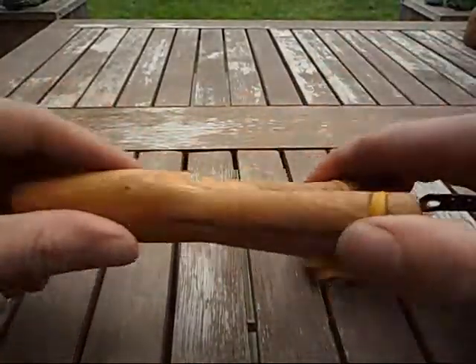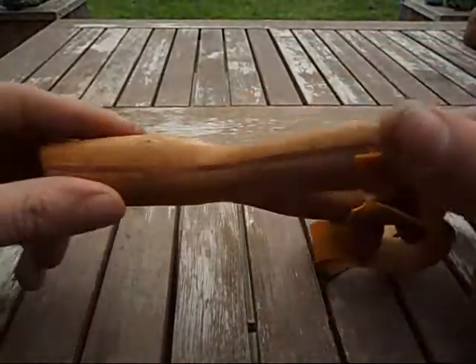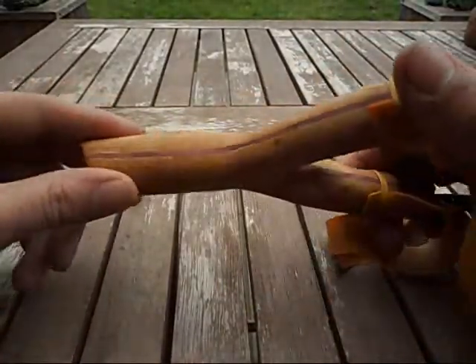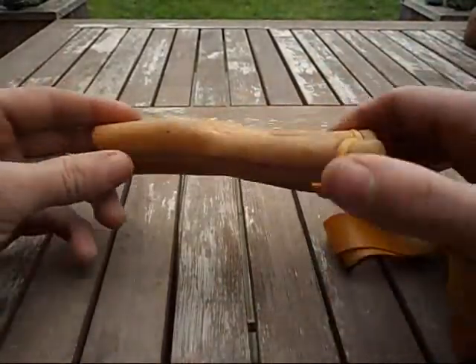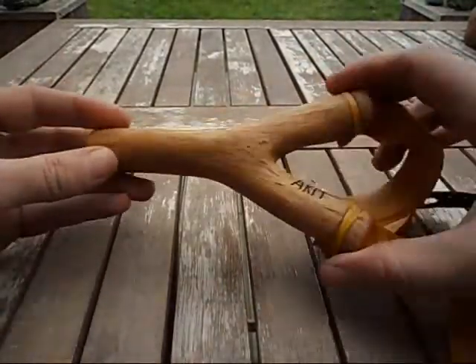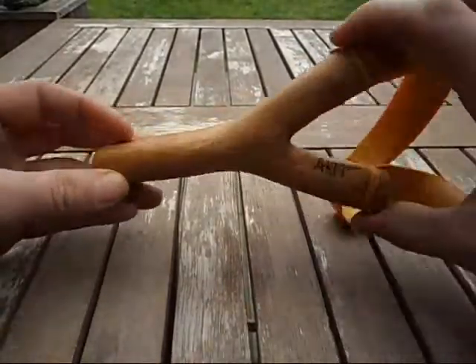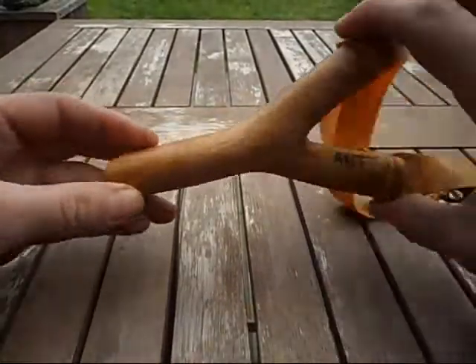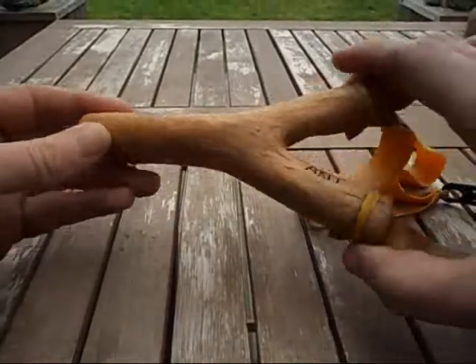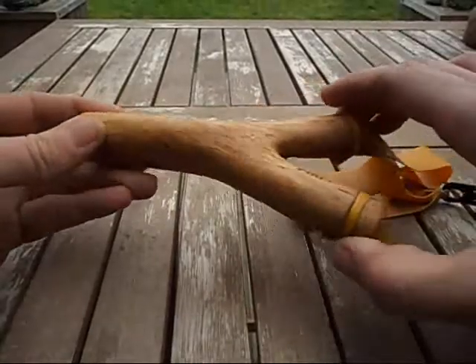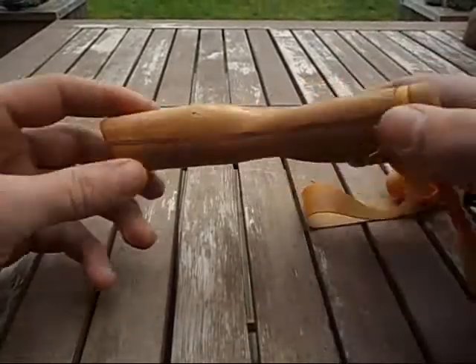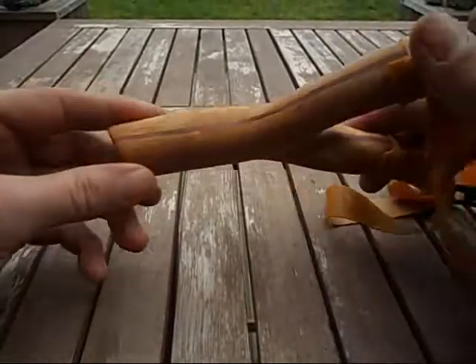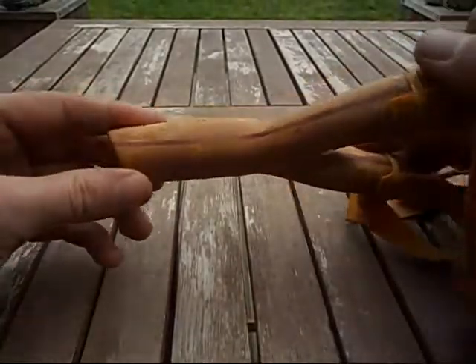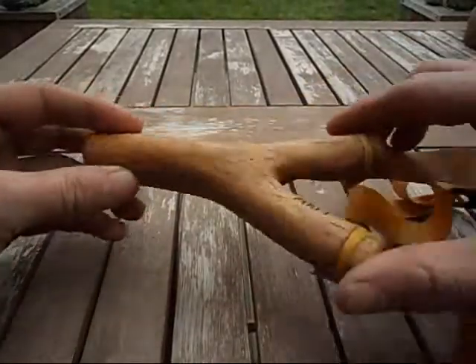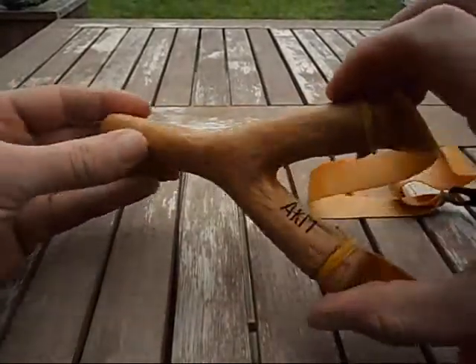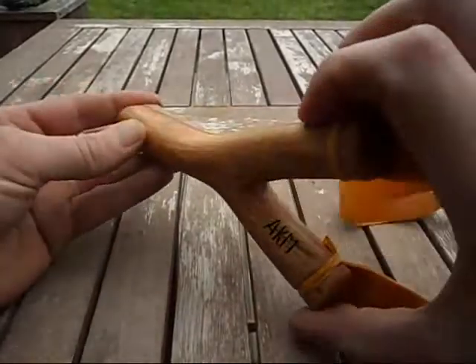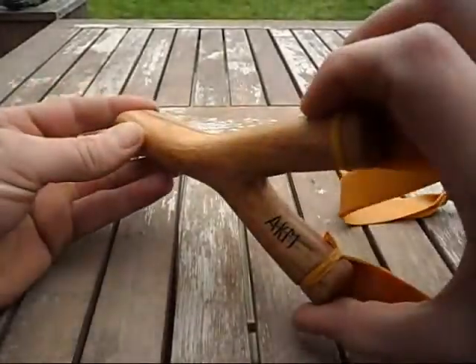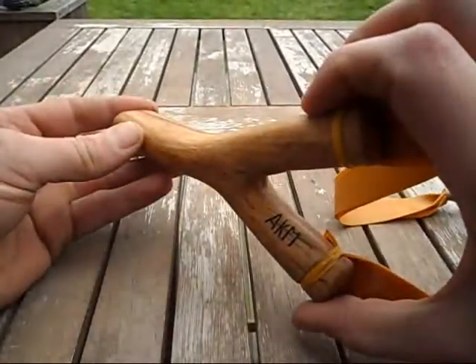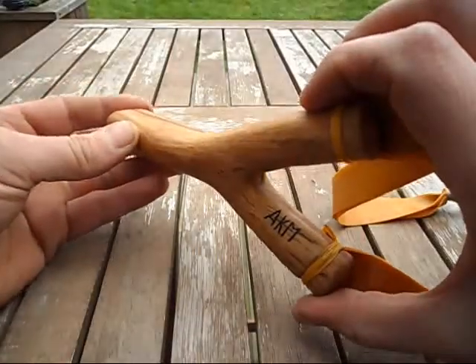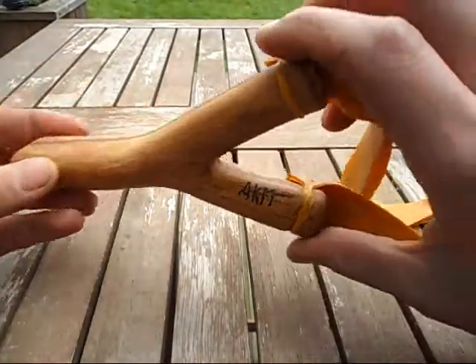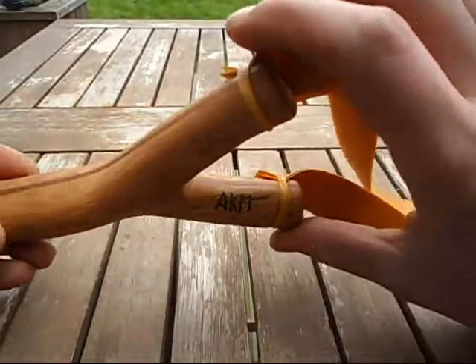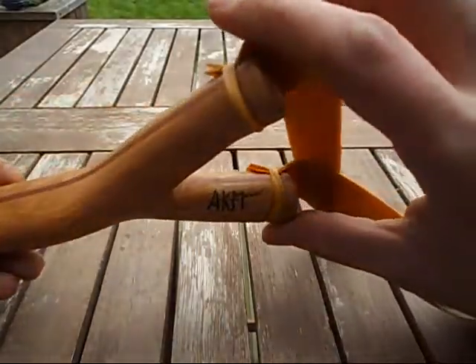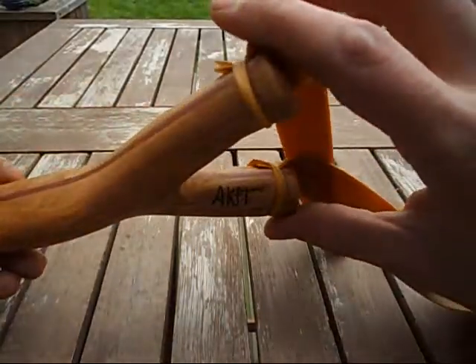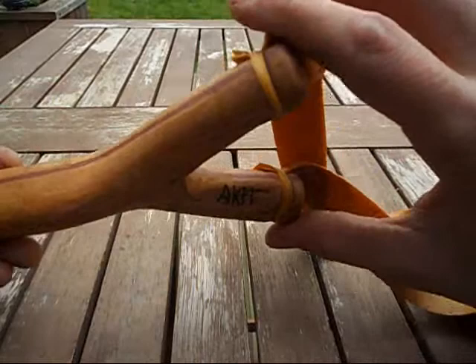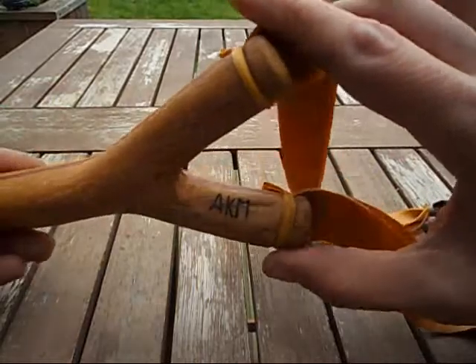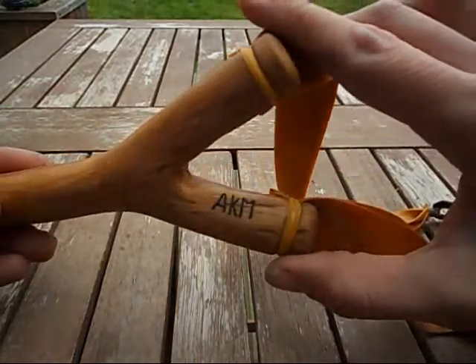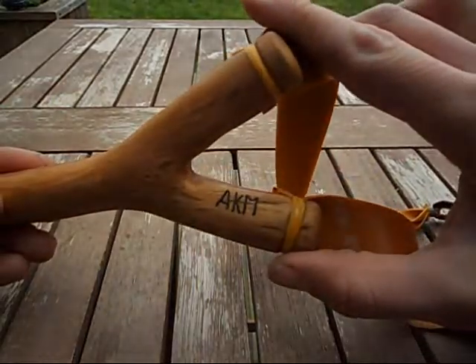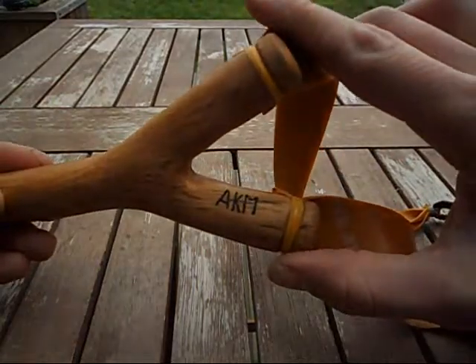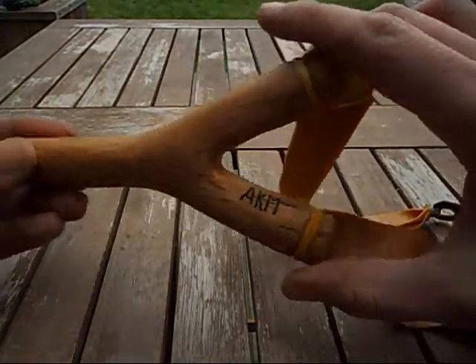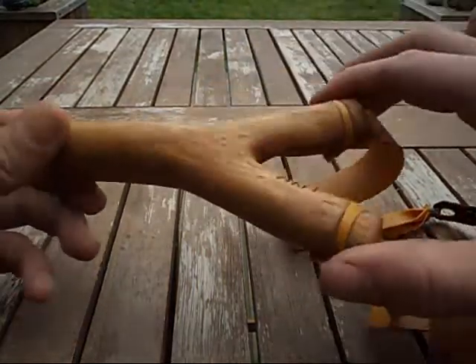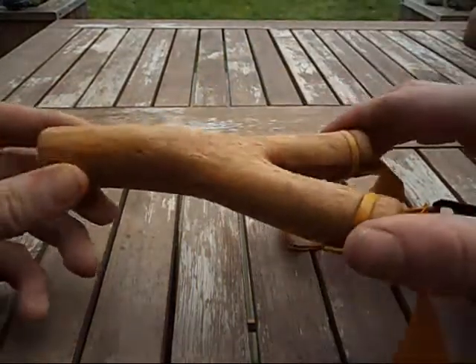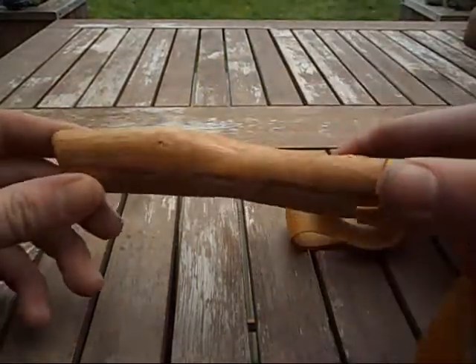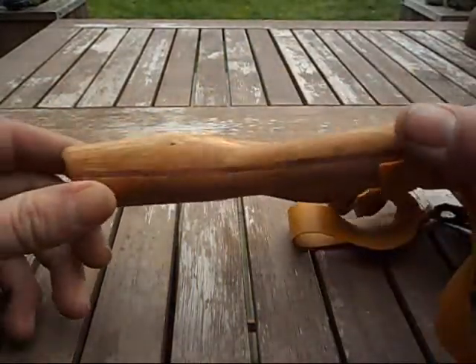This one I'm going to have a go at using wax. But yeah, just thought I'd show everyone this. Thank you very much.